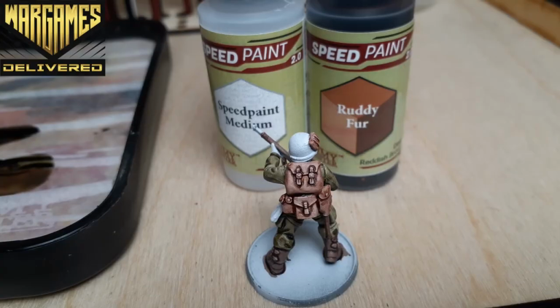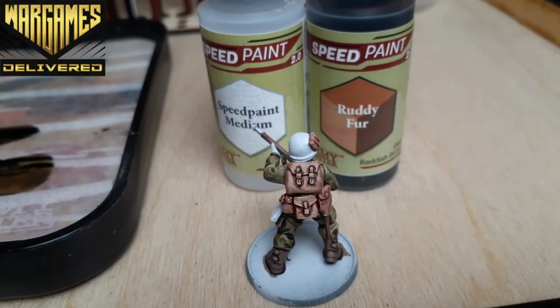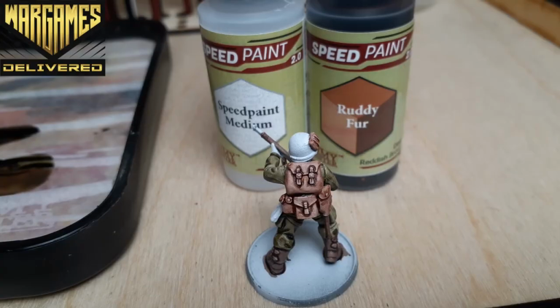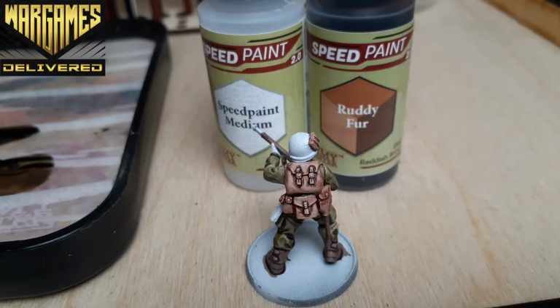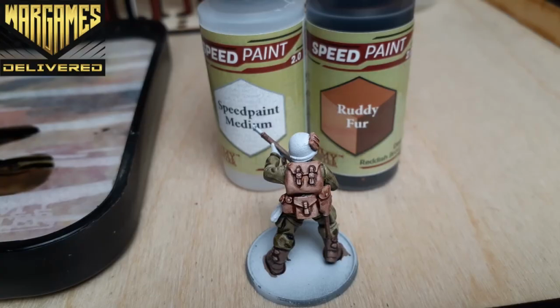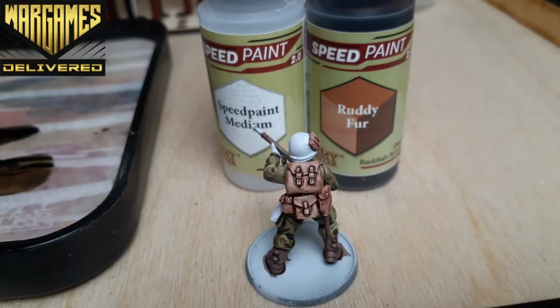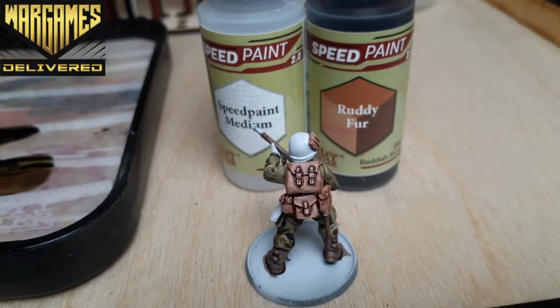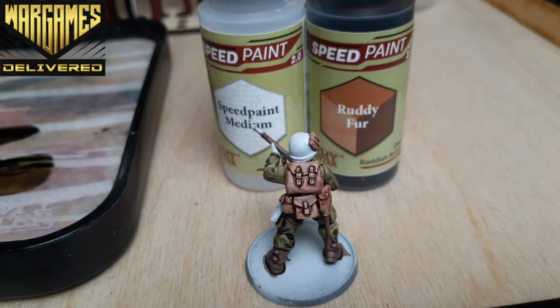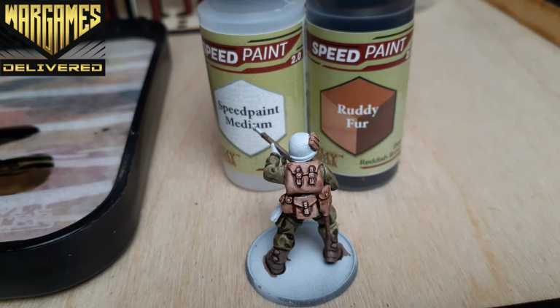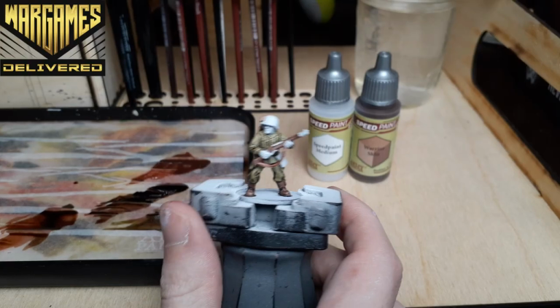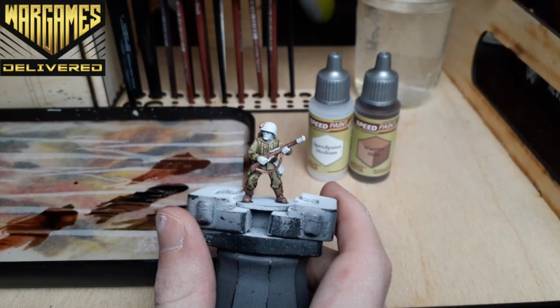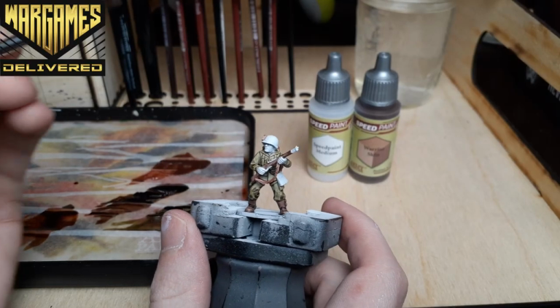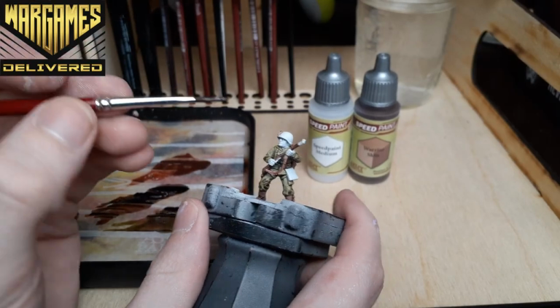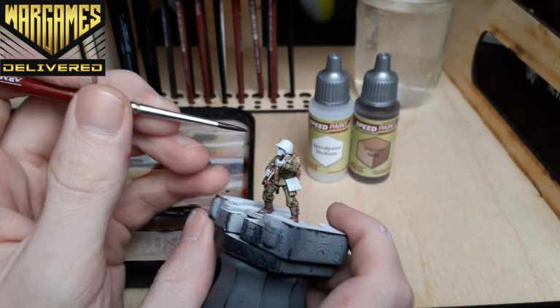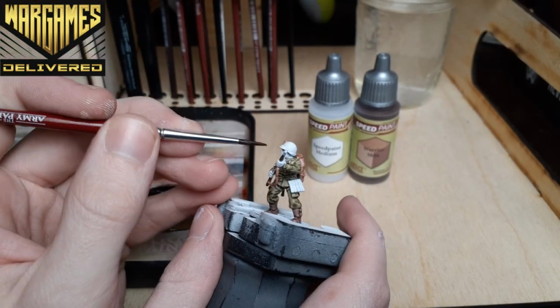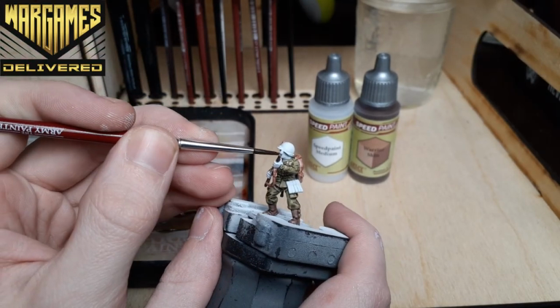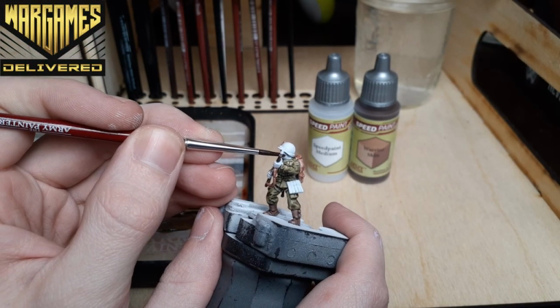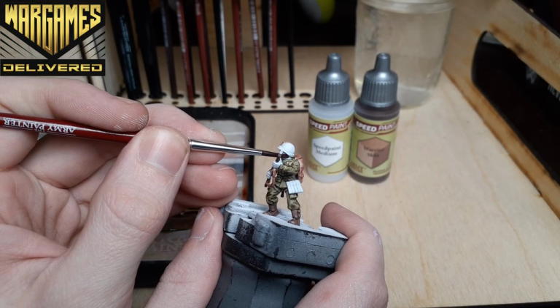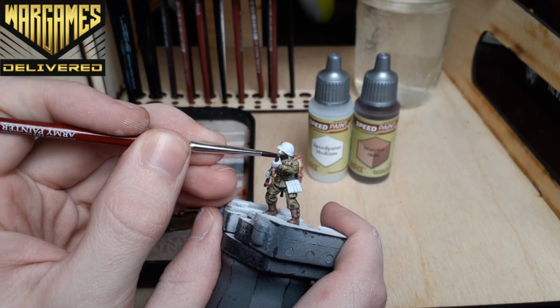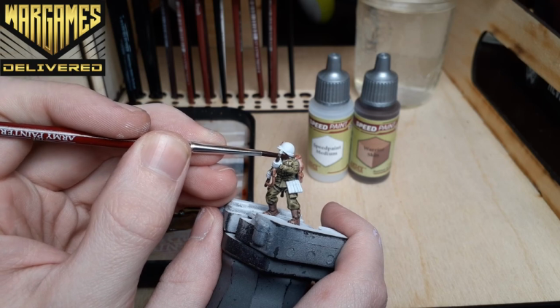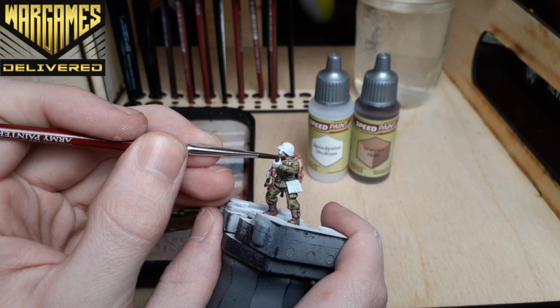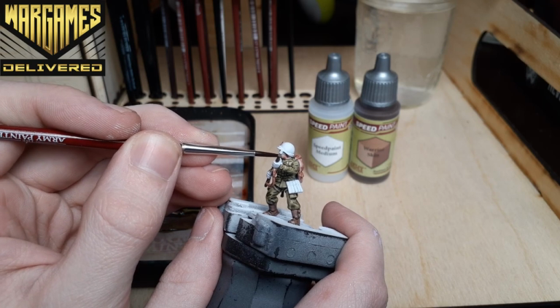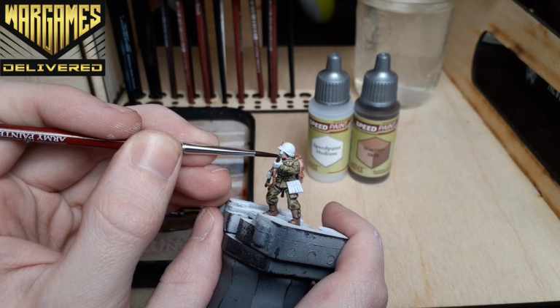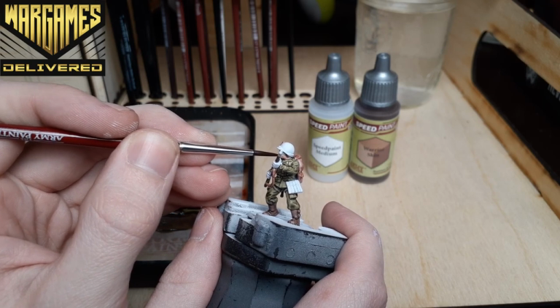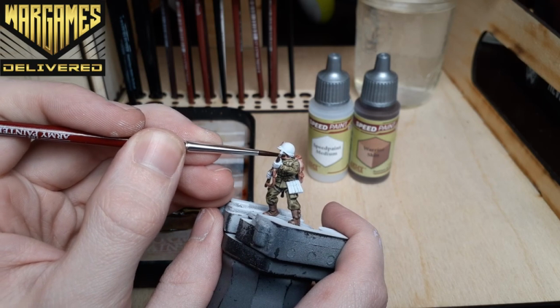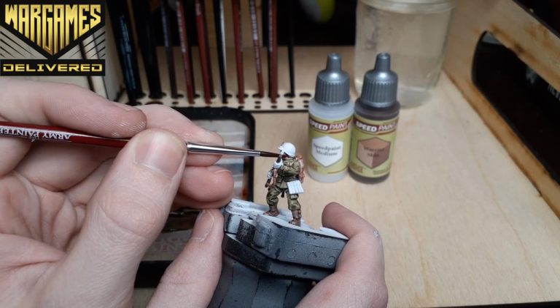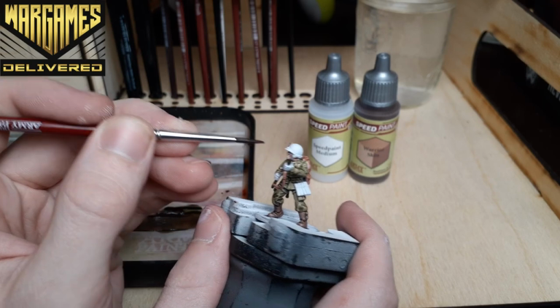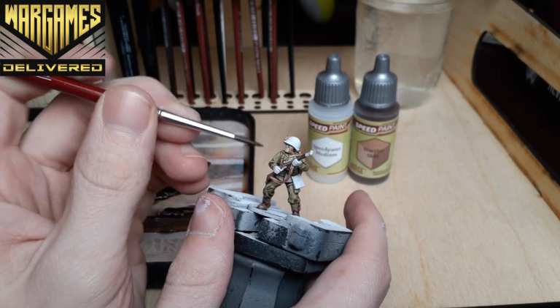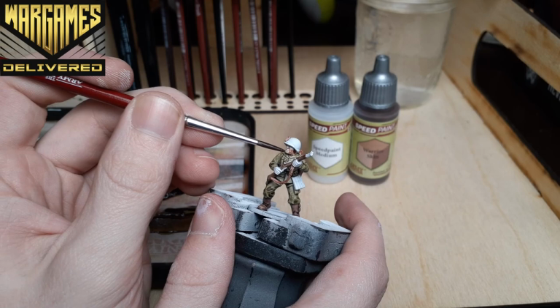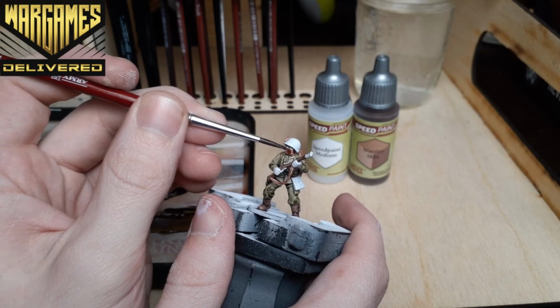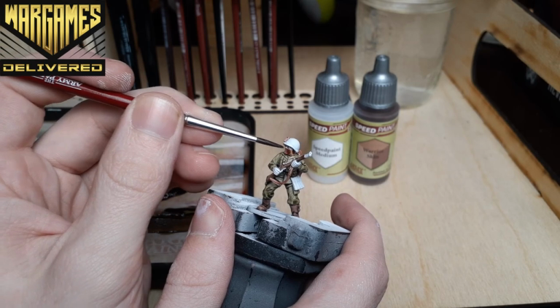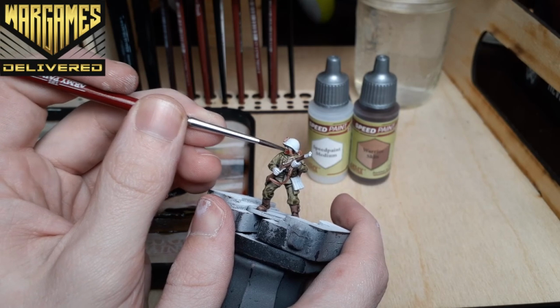Trying out a new paint in this shot, I wanted to try one of the darker skin tones included in the Speed Paint Mega Set. Using Warrior Skin, we're looking to paint the hands and face with this color.